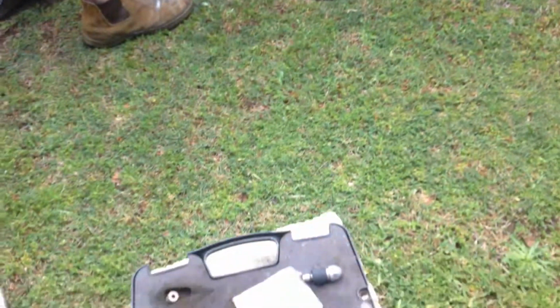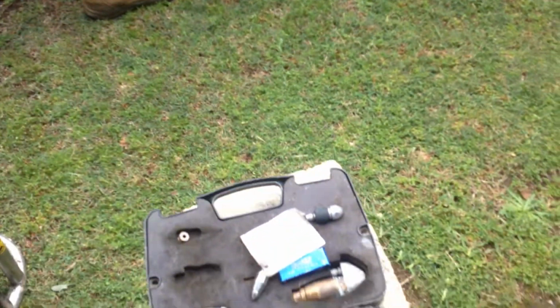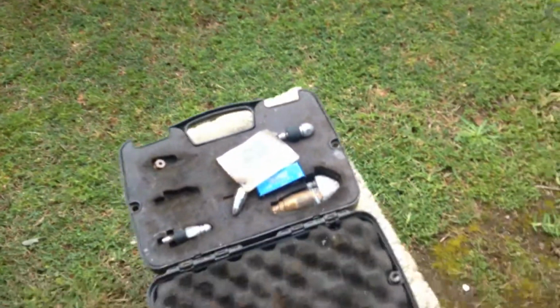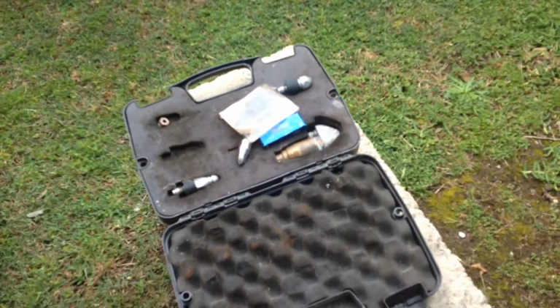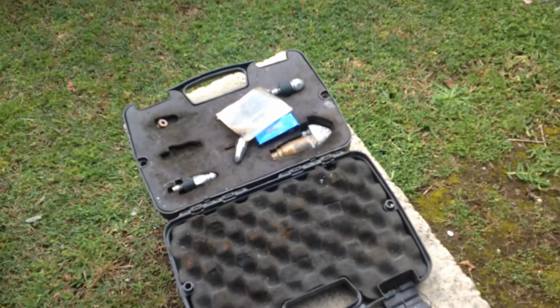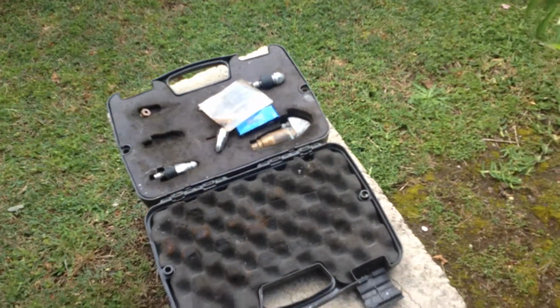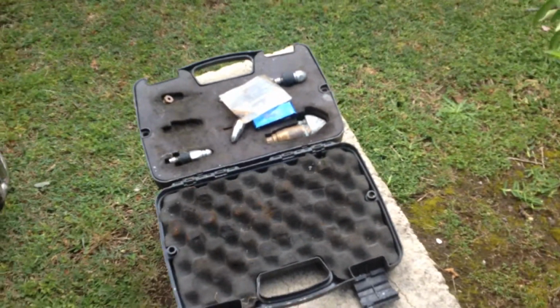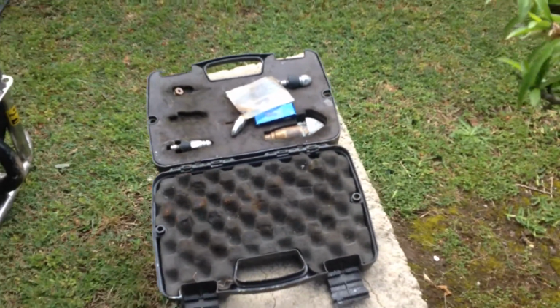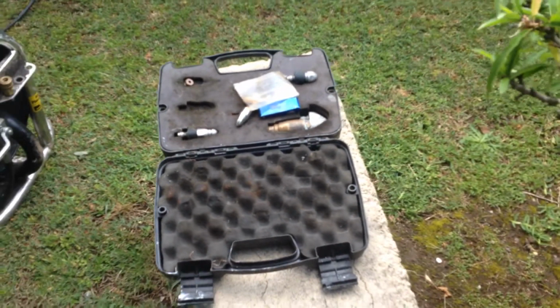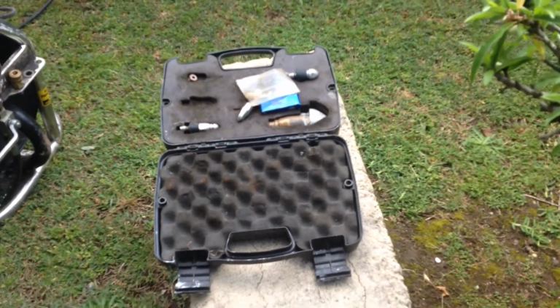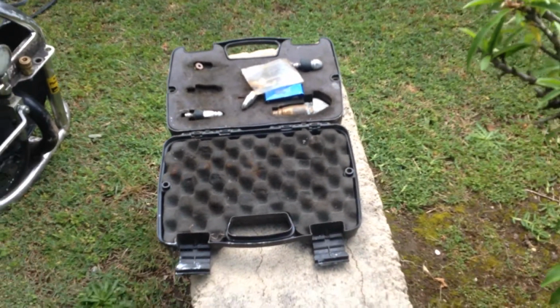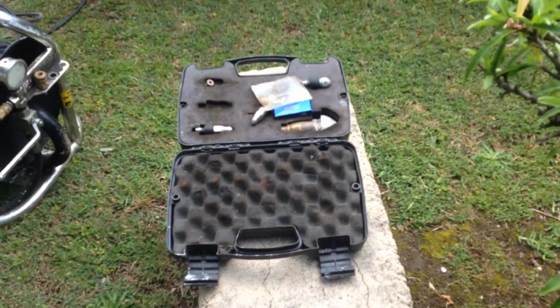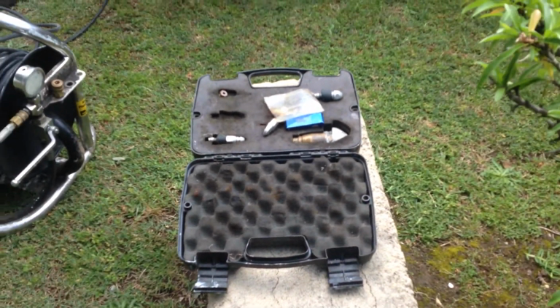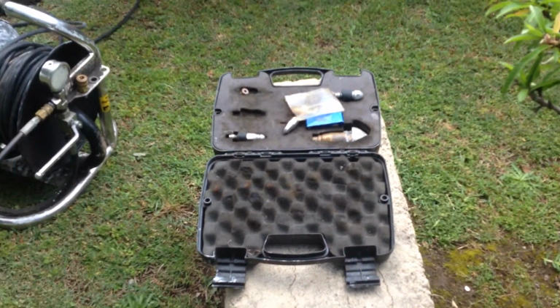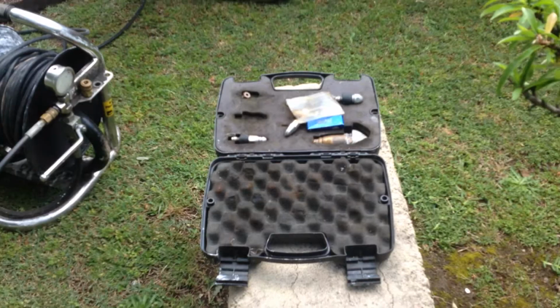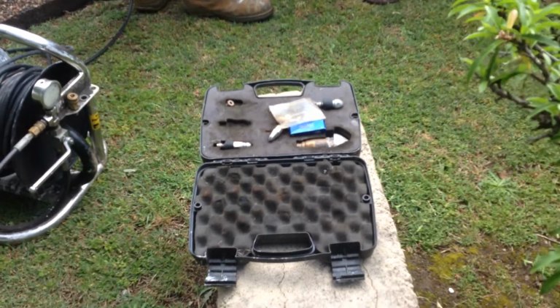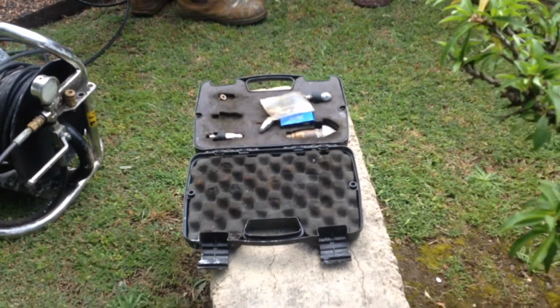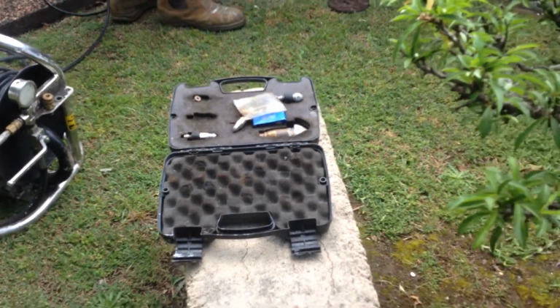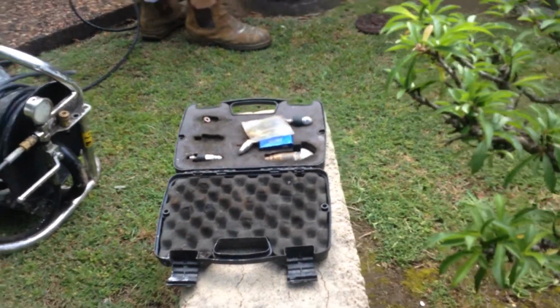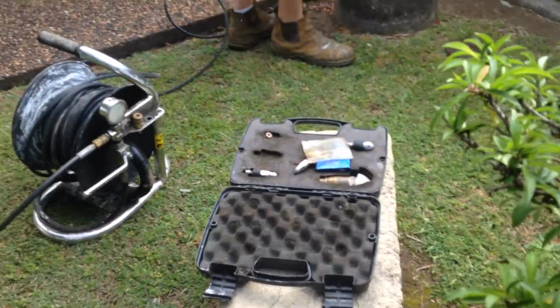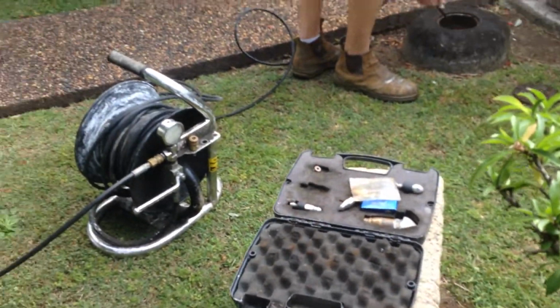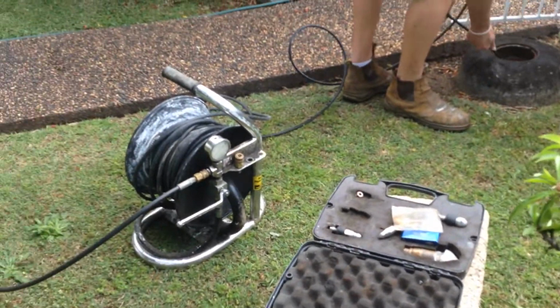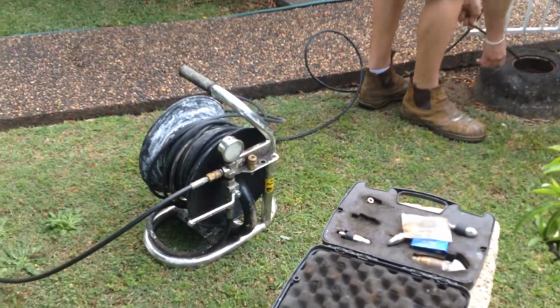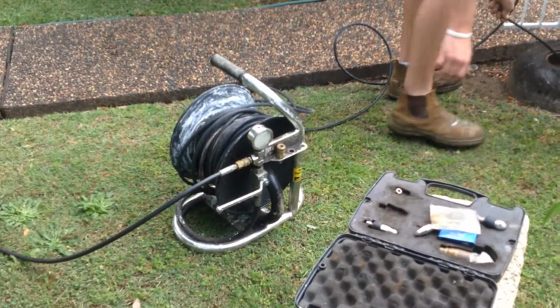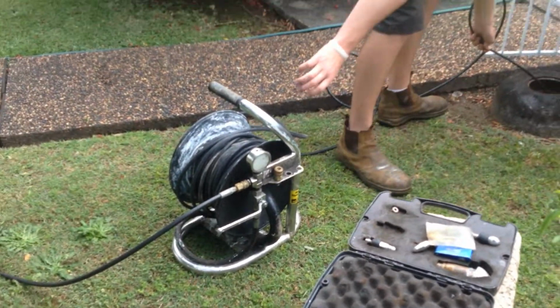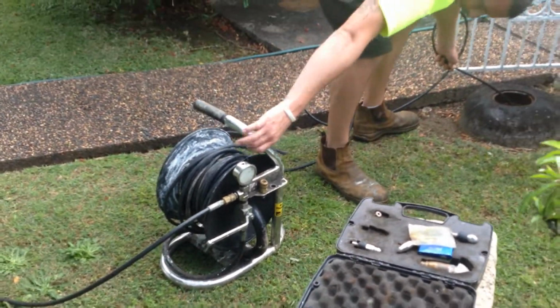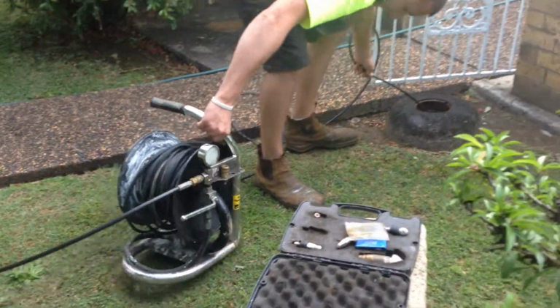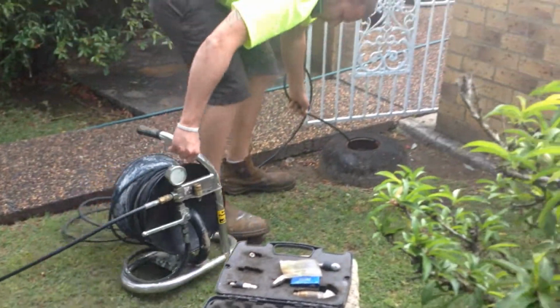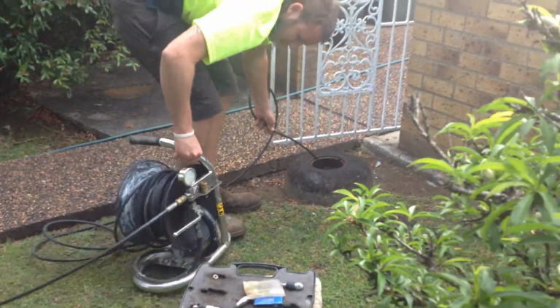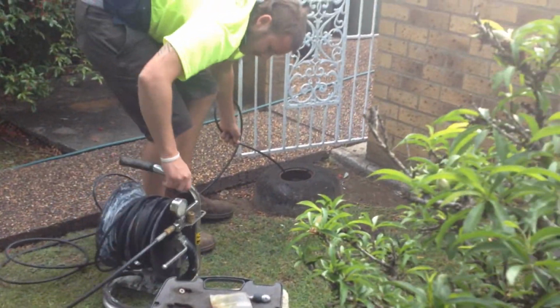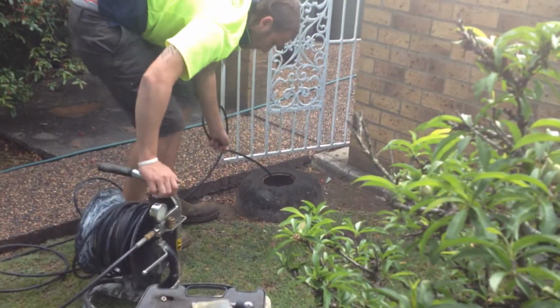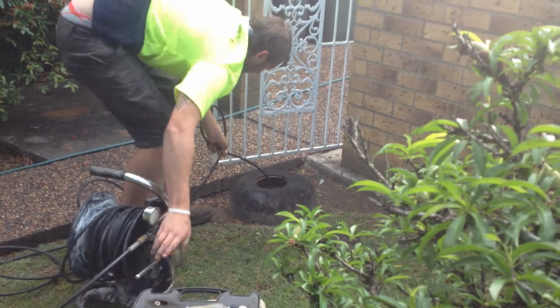These are the different heads we put through the actual sewer for different applications to cut the roots out.